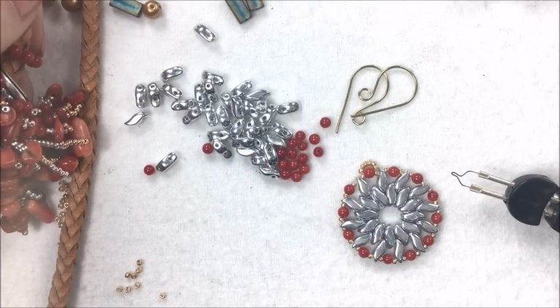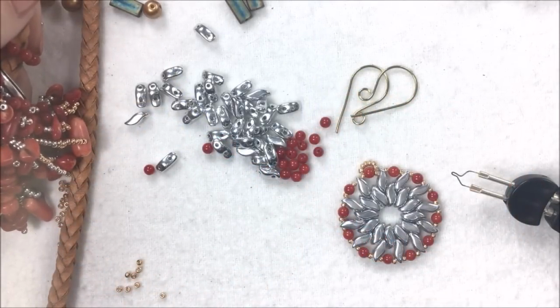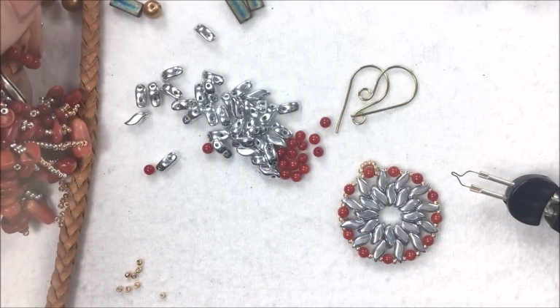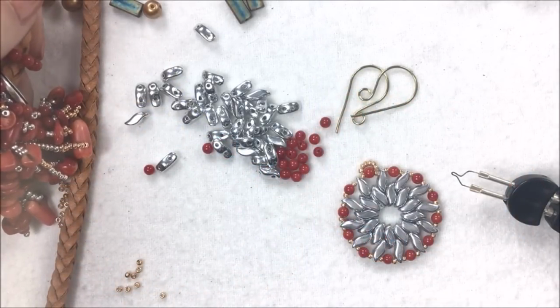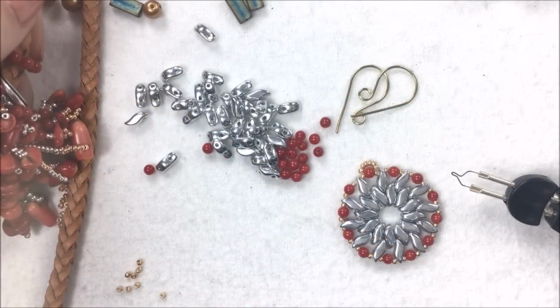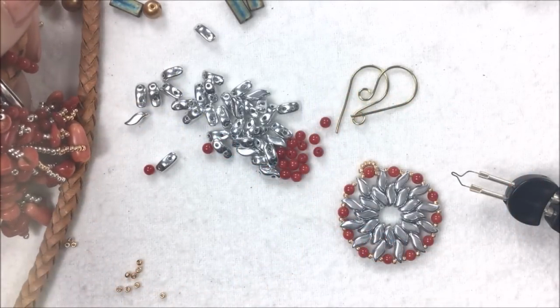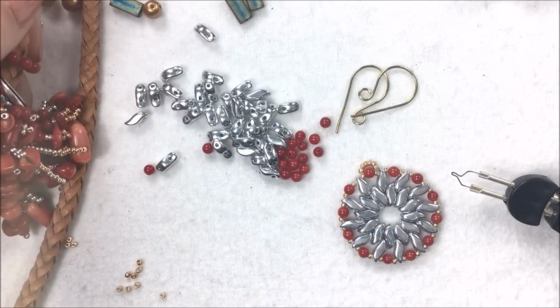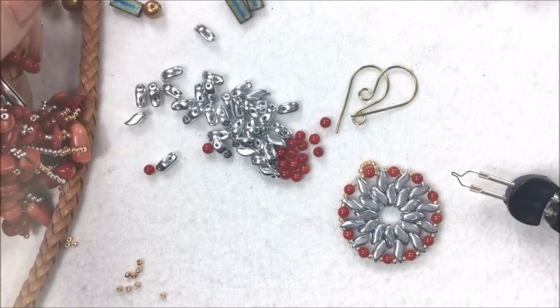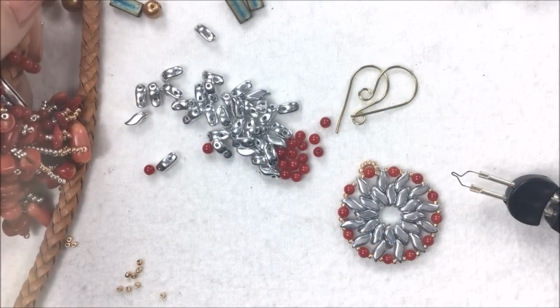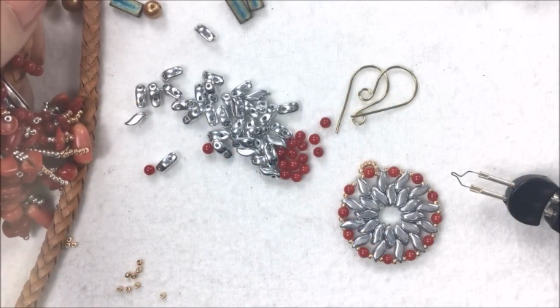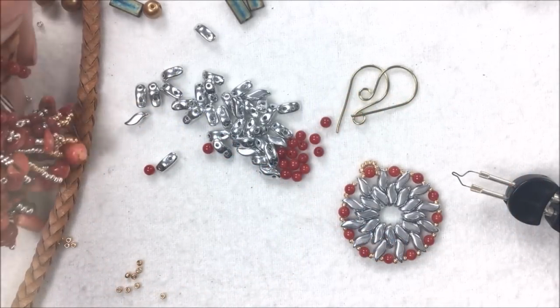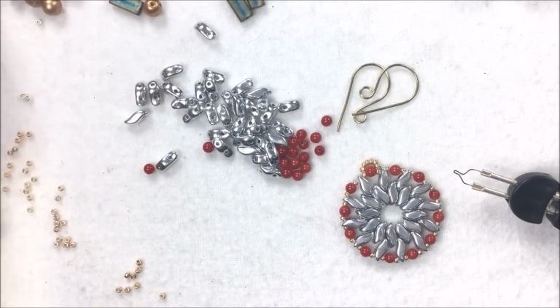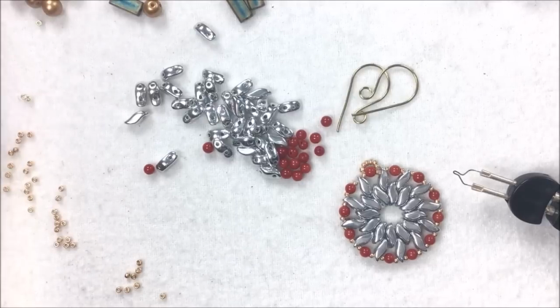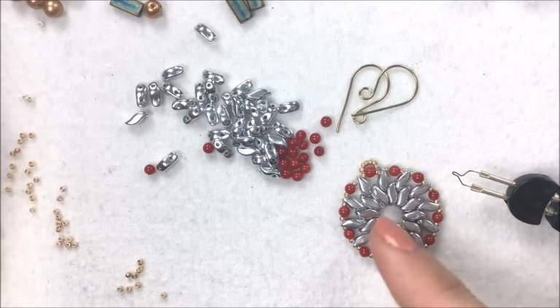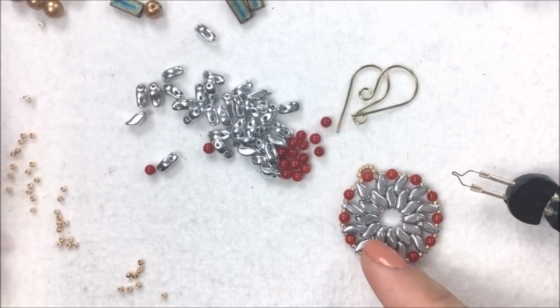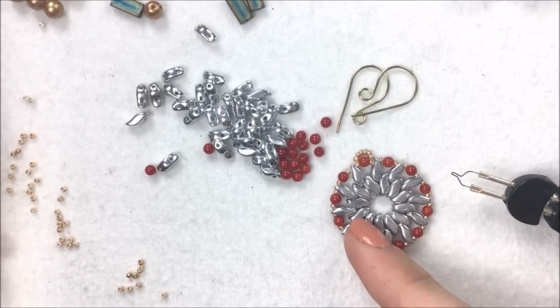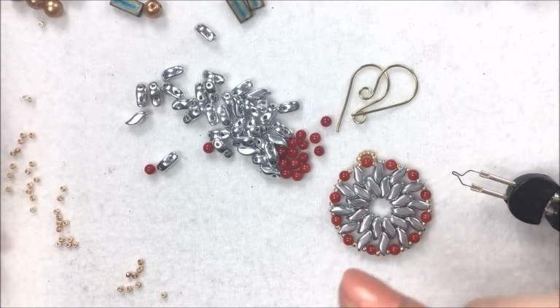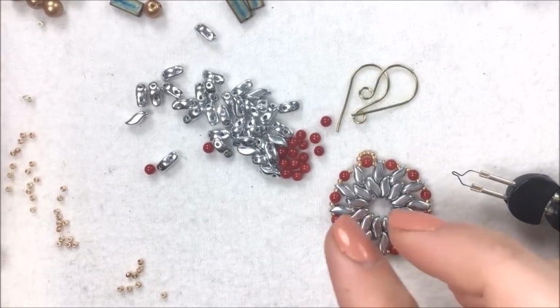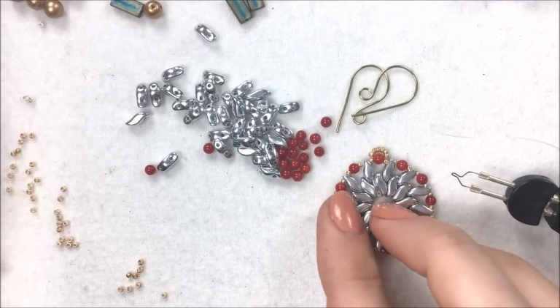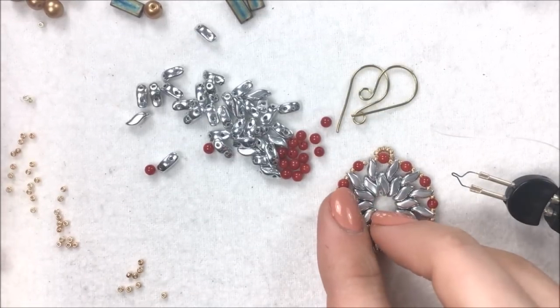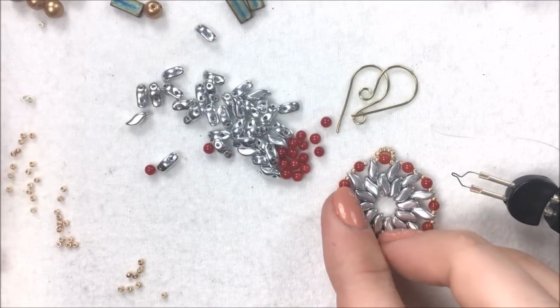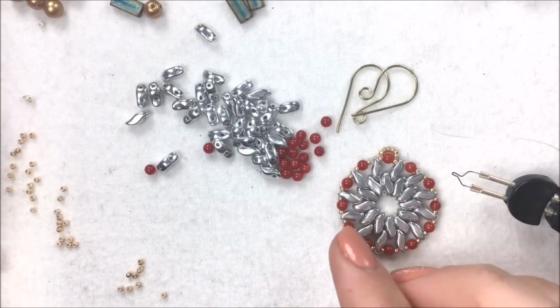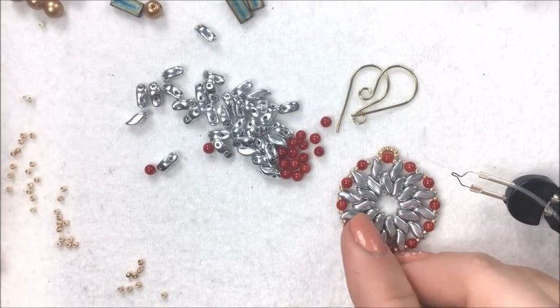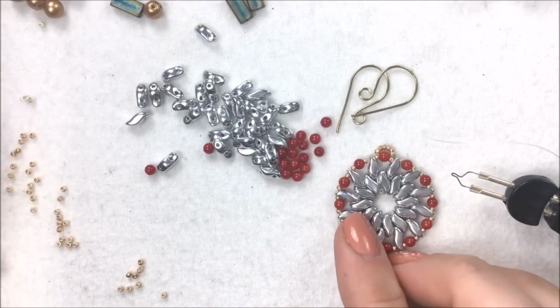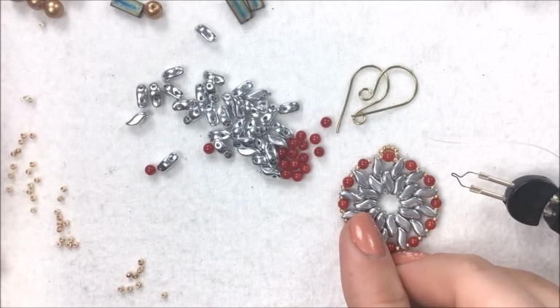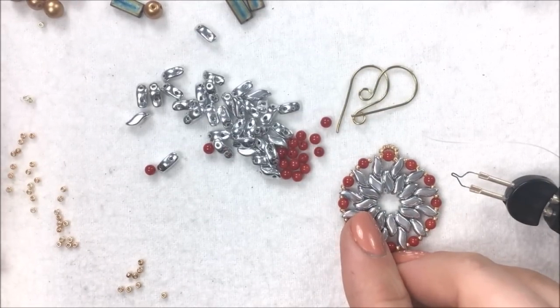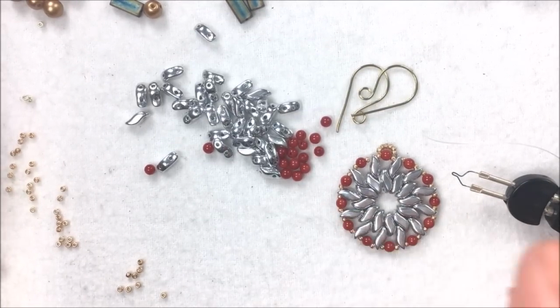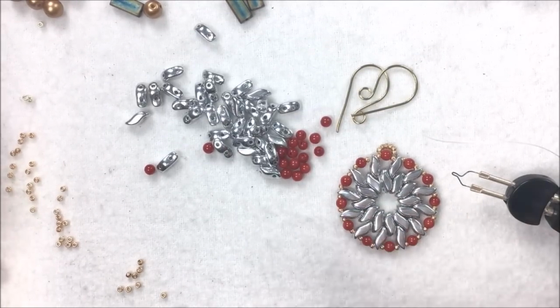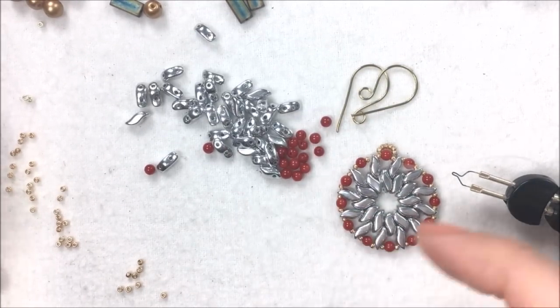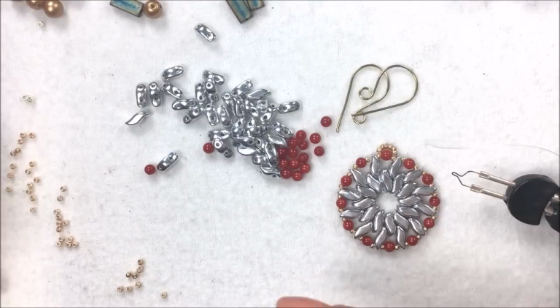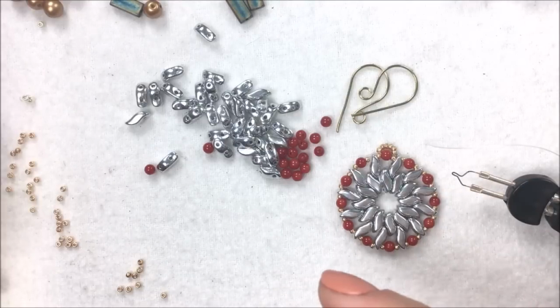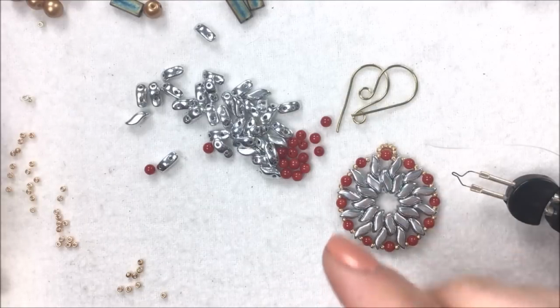Hi everyone, I'm Allie Buckman with the Potomac Bead Company, and I just wanted to show you today a really cute idea for the Storm Duo beads, which is our new two-hole bead that sits in that S shape.